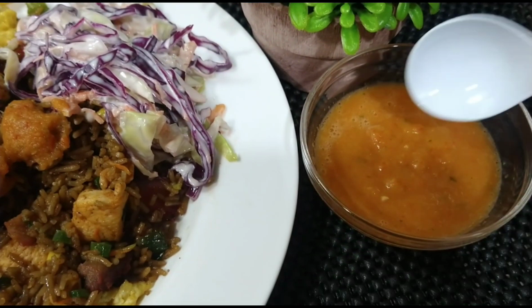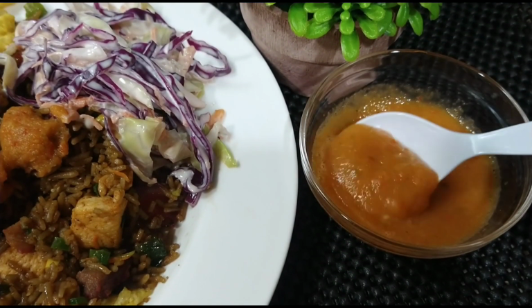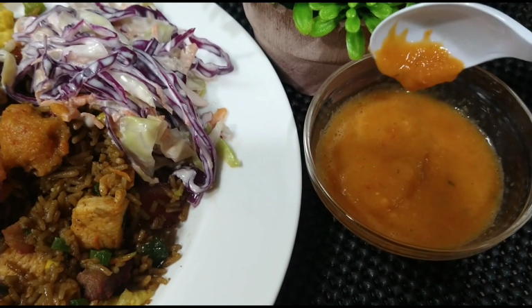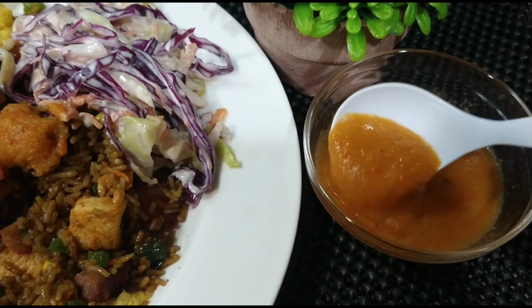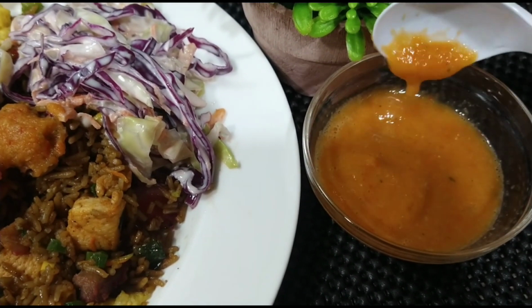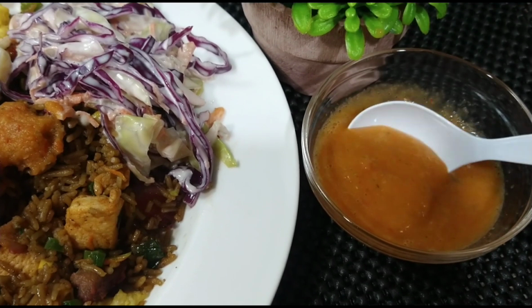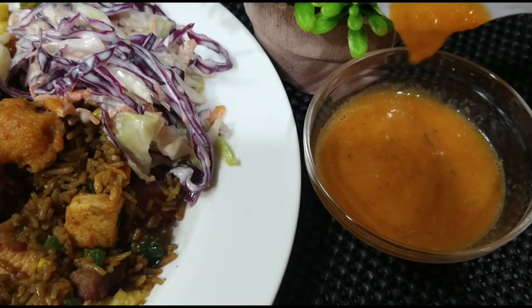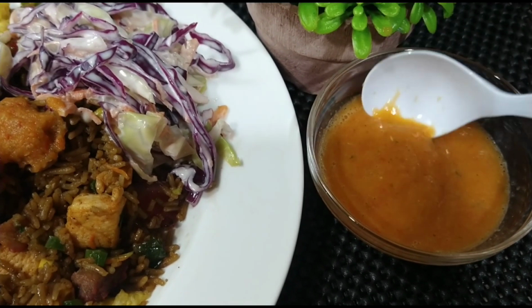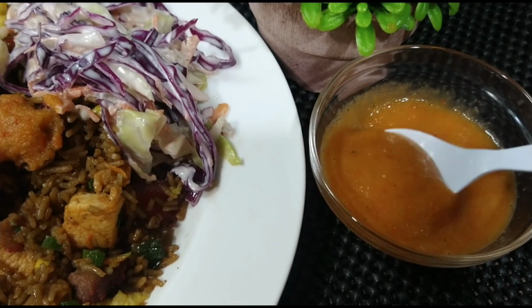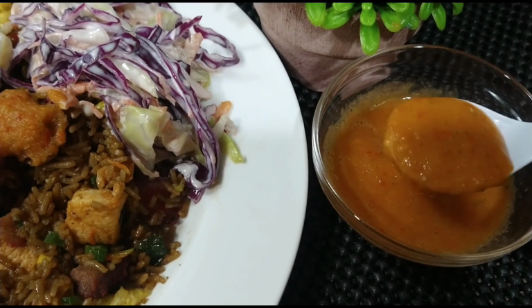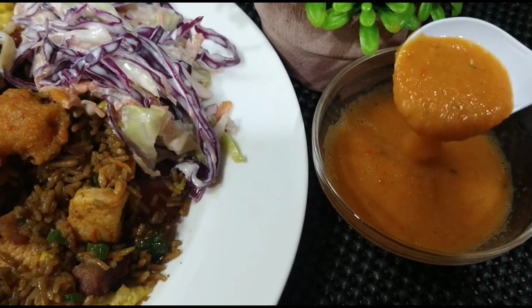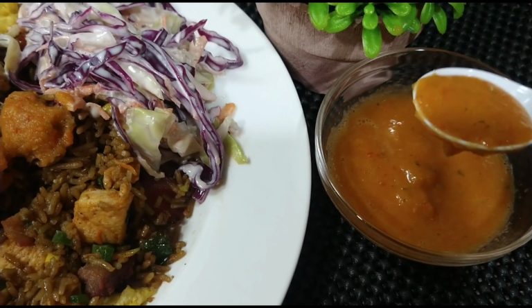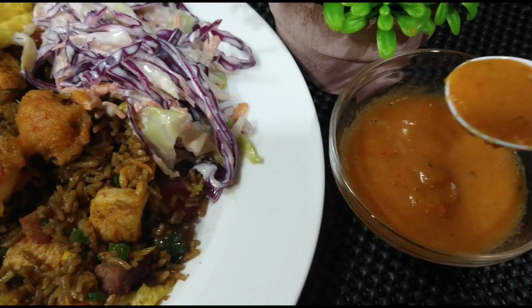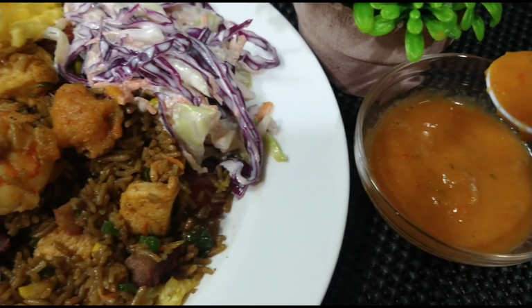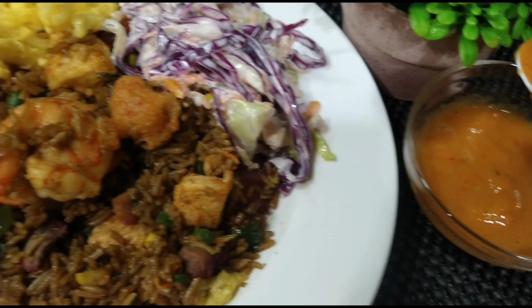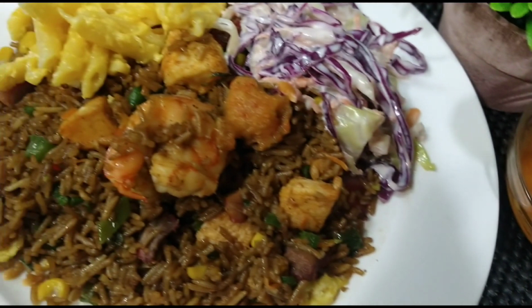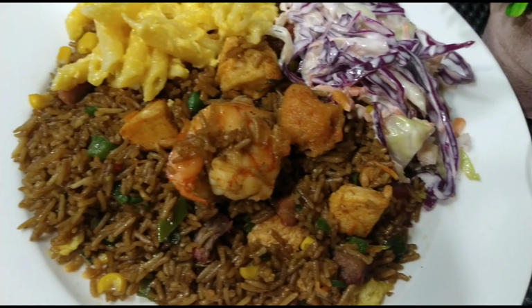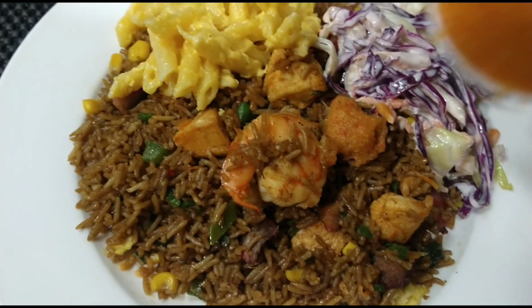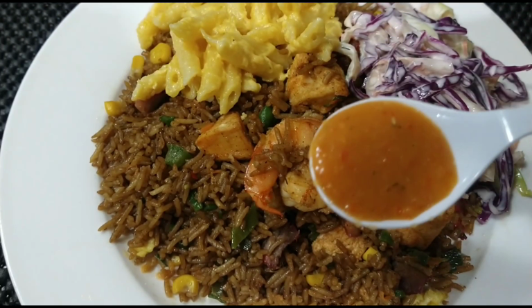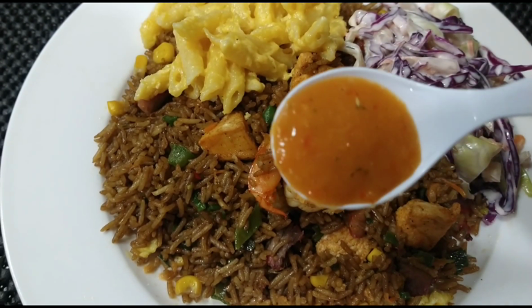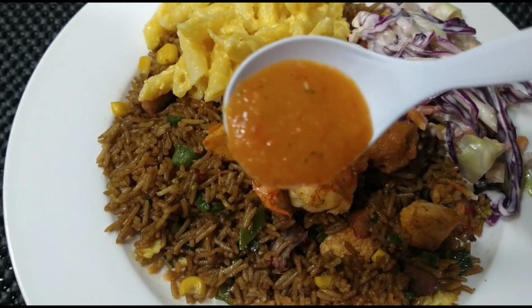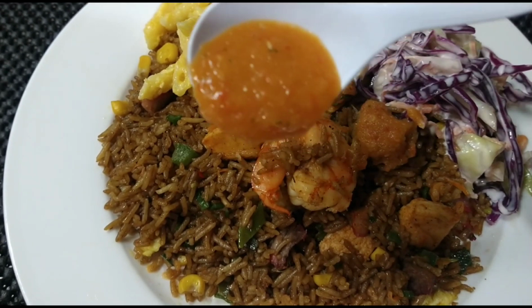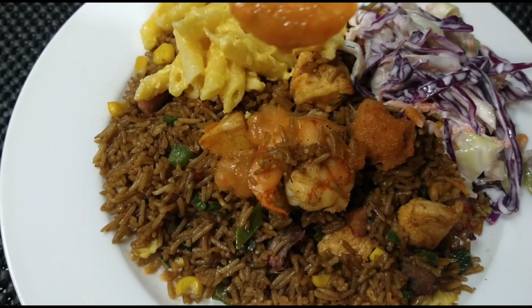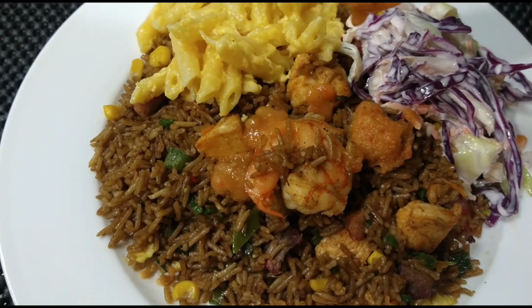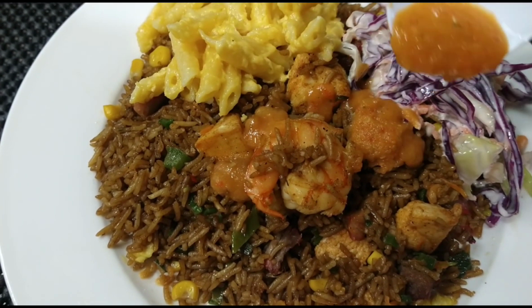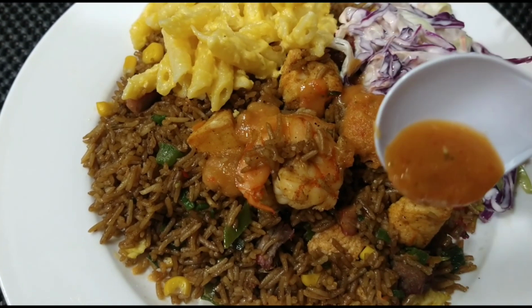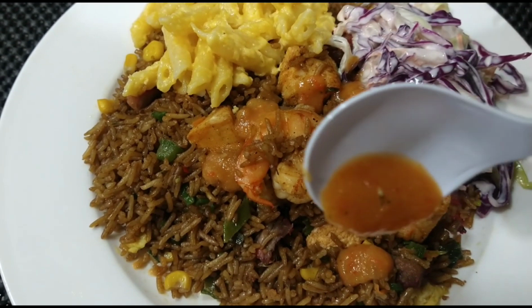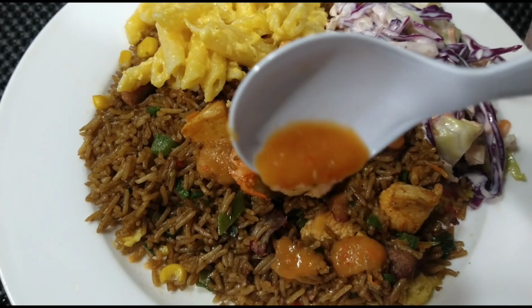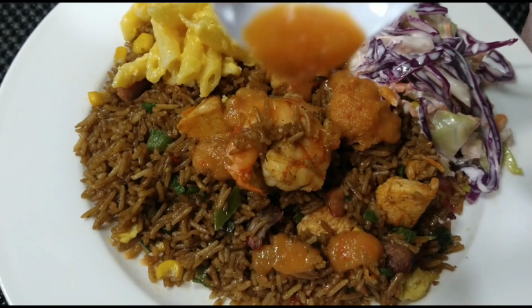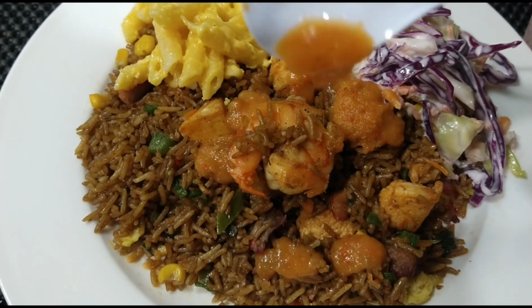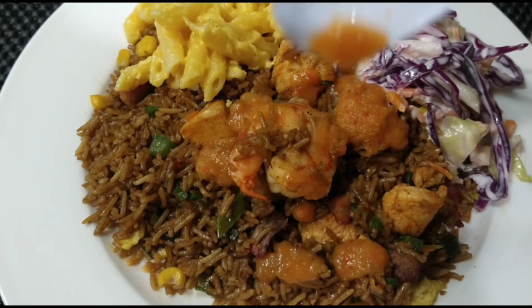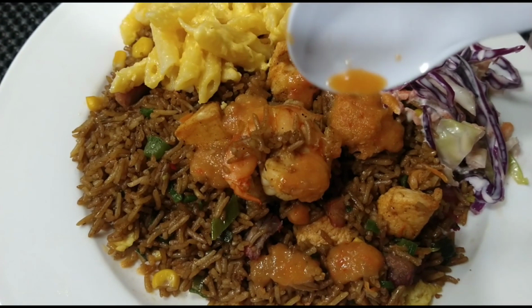I'm going to go right ahead and enjoy this lovely pepper sauce with my favorite dish. Likewise, you can do the same. Tasty and delicious. Don't forget to like and share this video. Until next time.